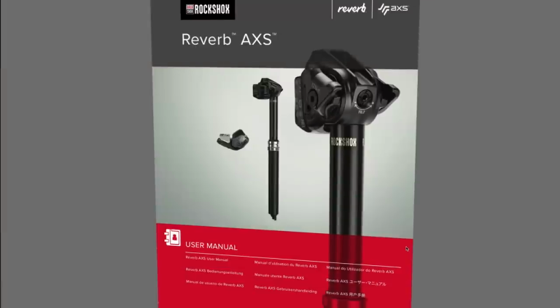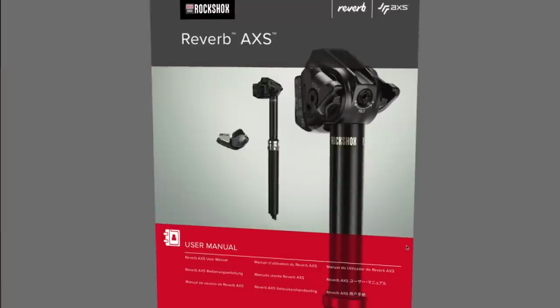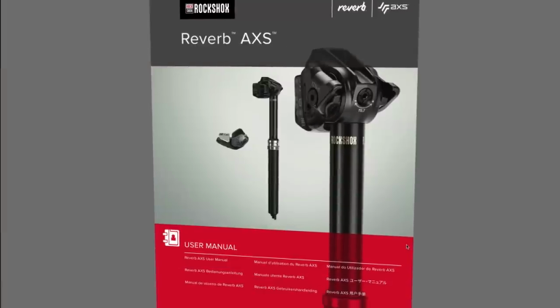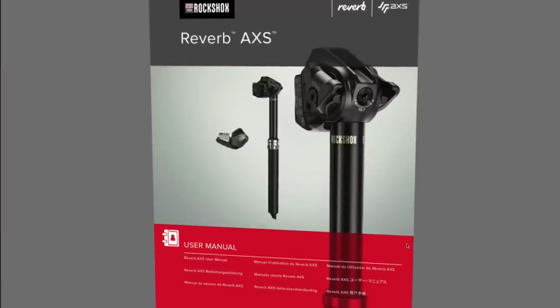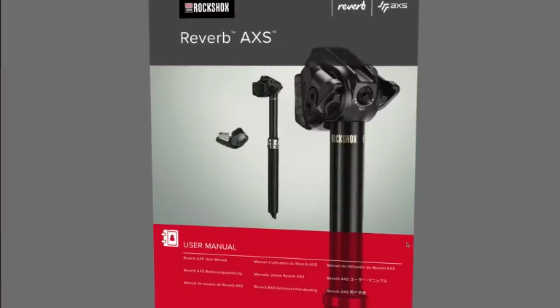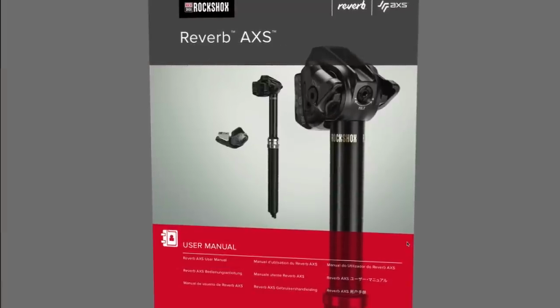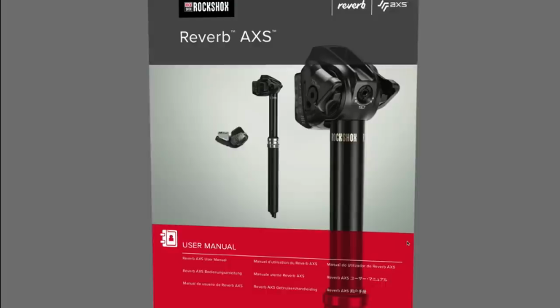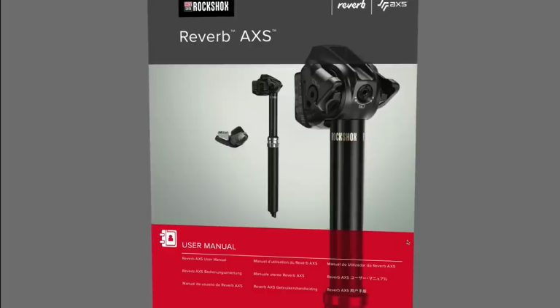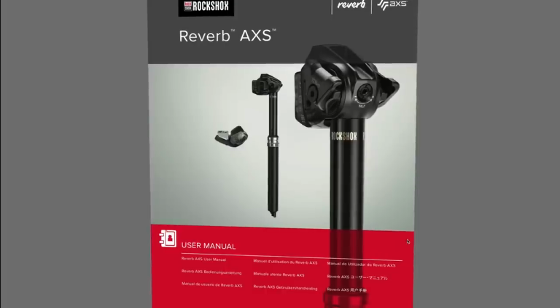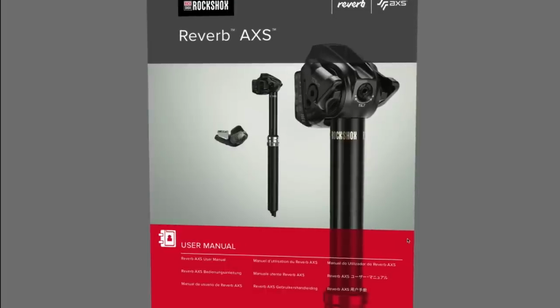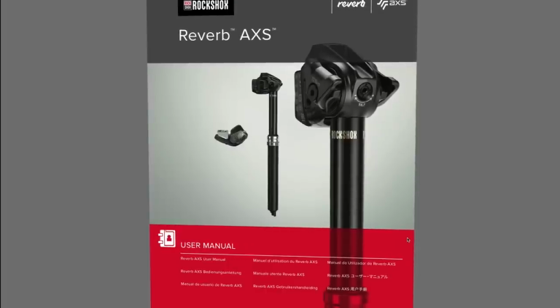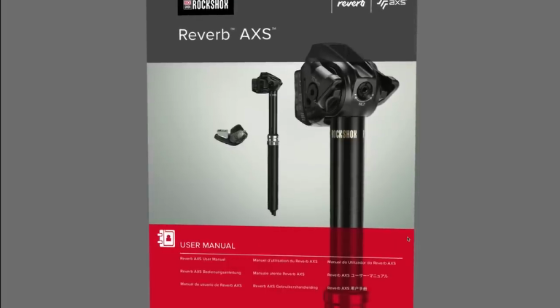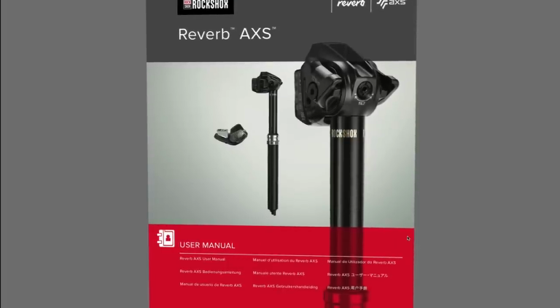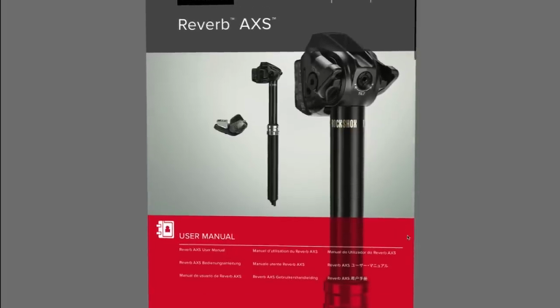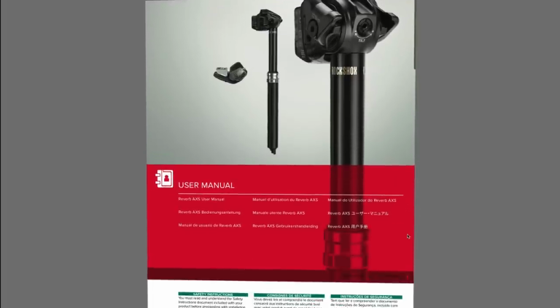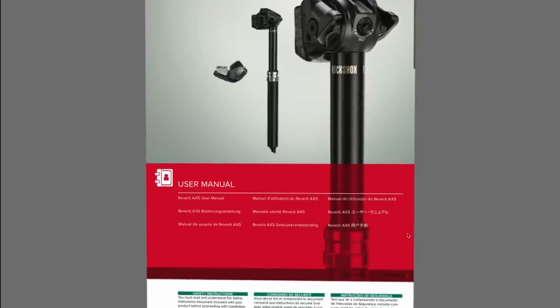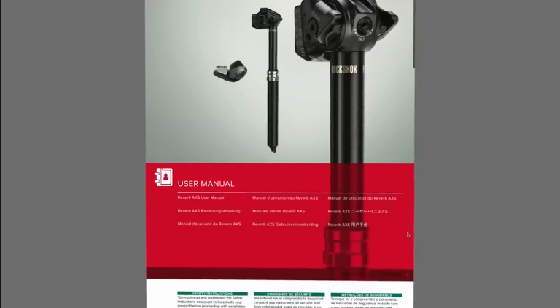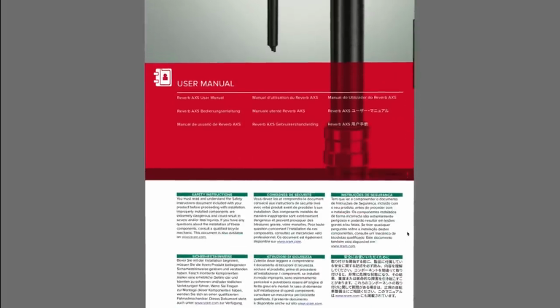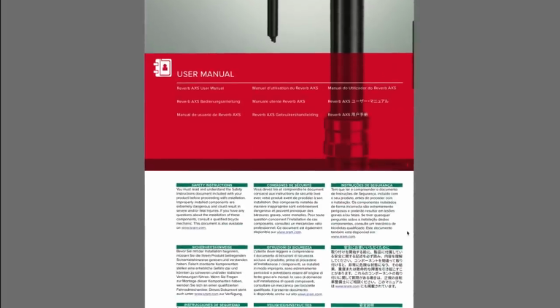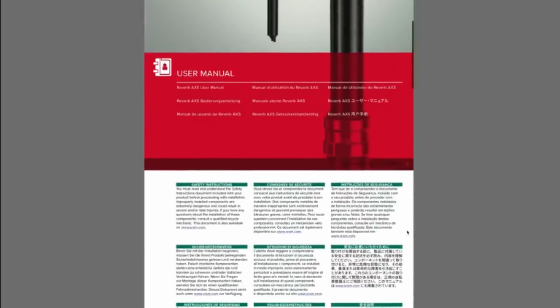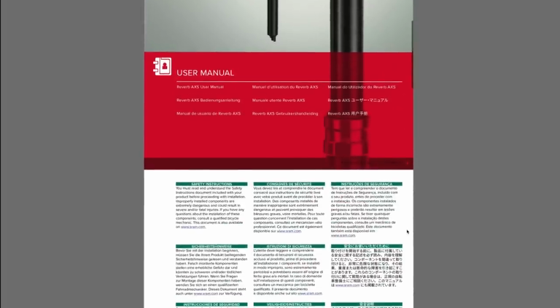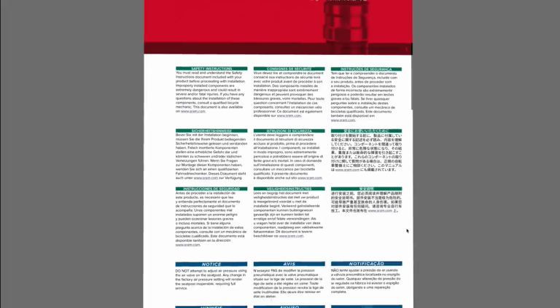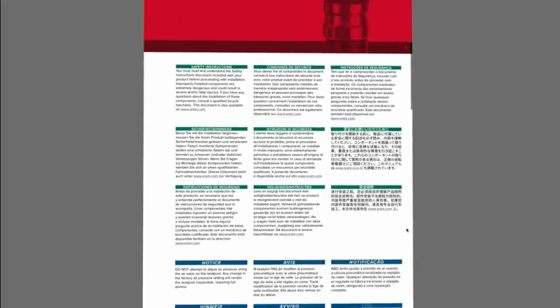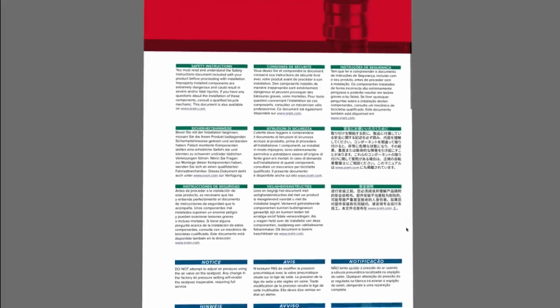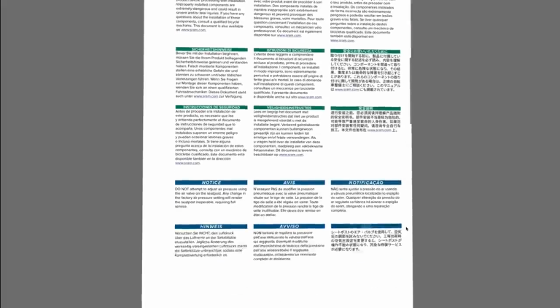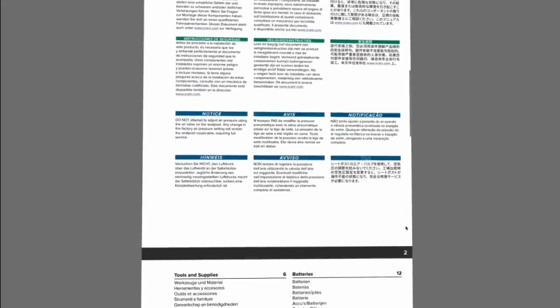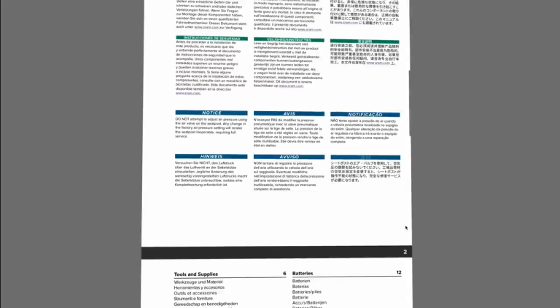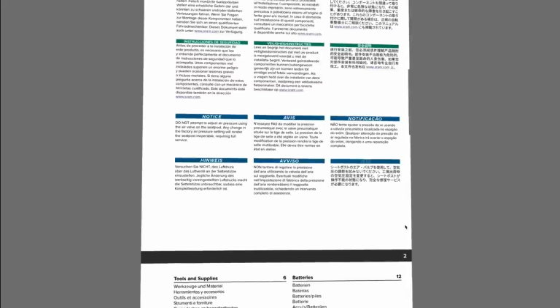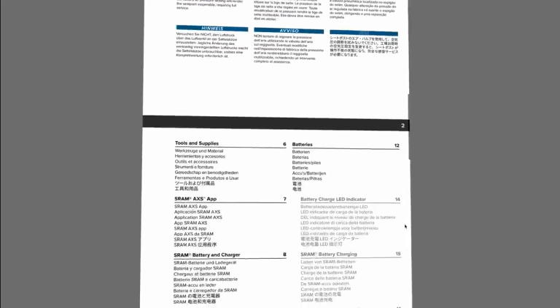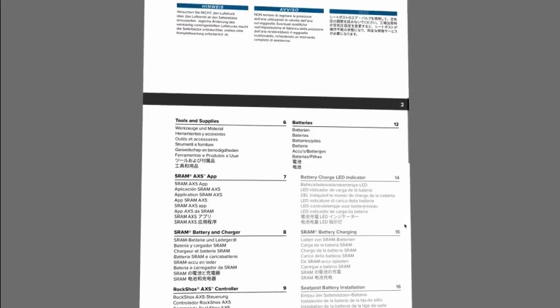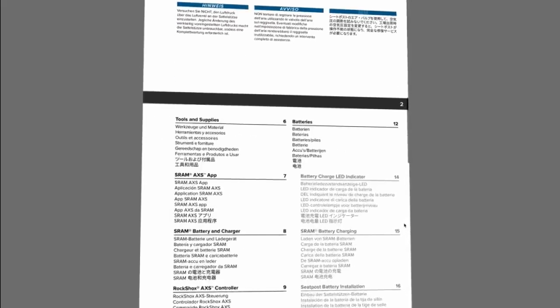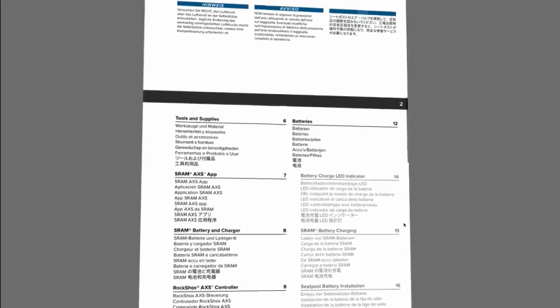View a full list of tools and supplies in the video description below and review the user manual at sram.com/service.